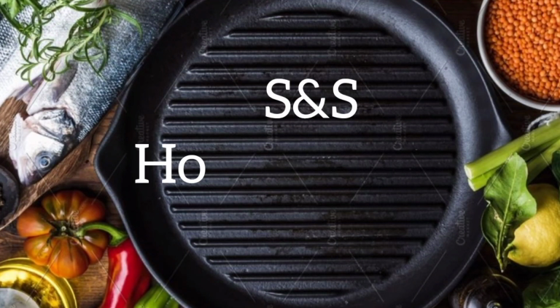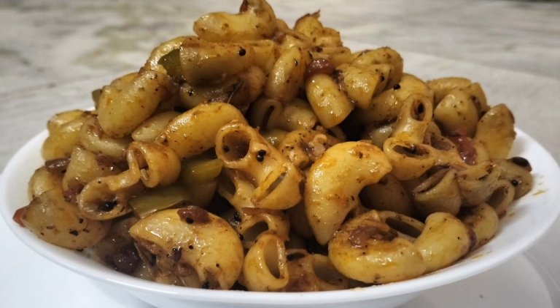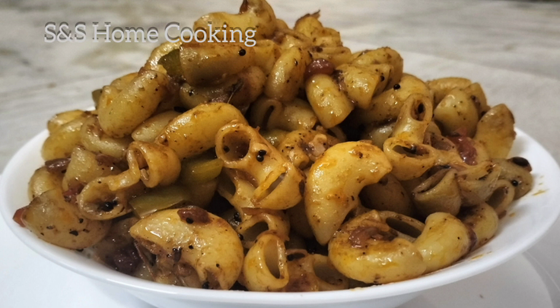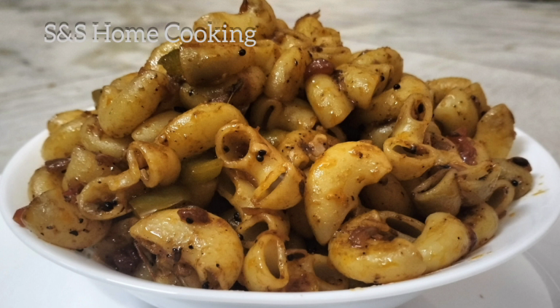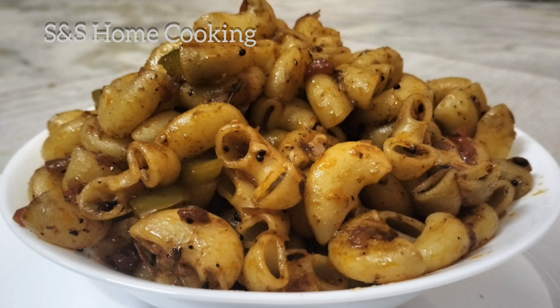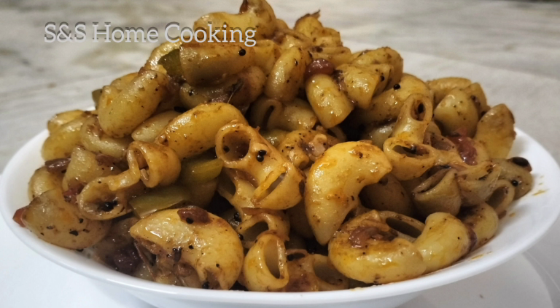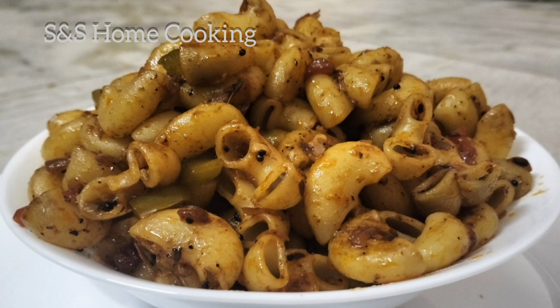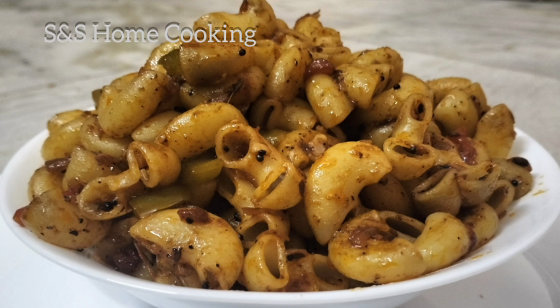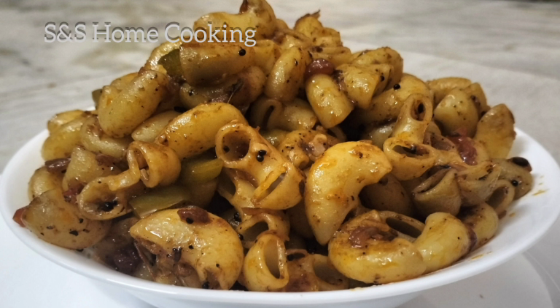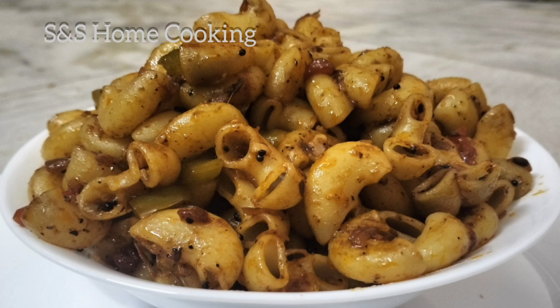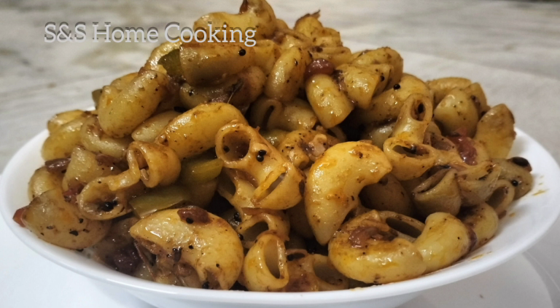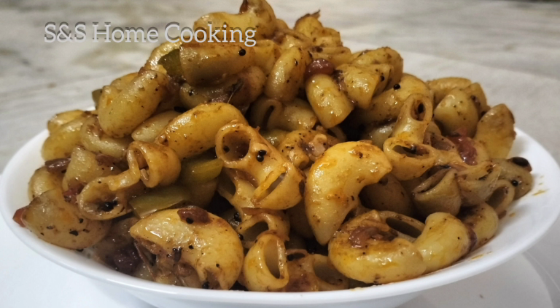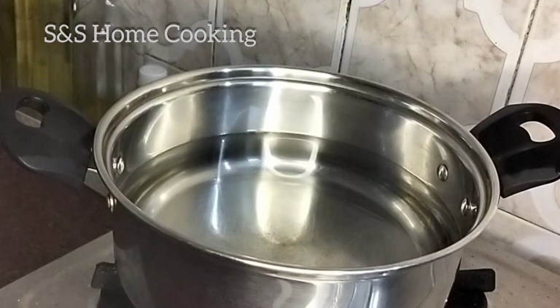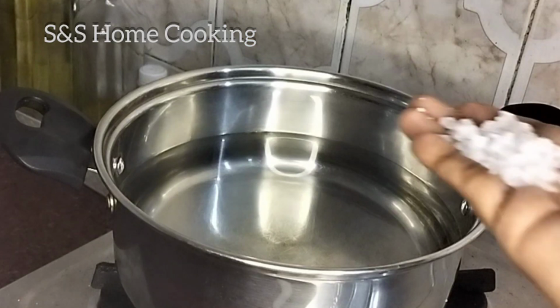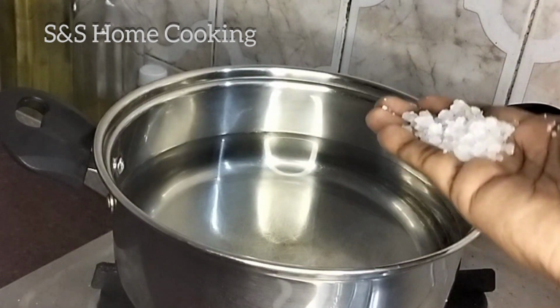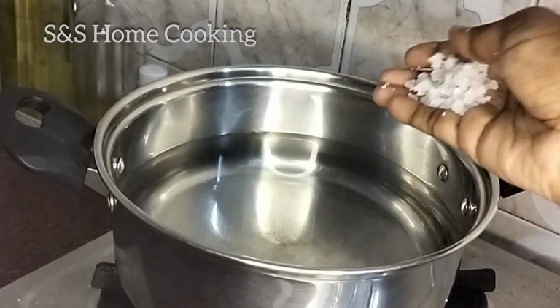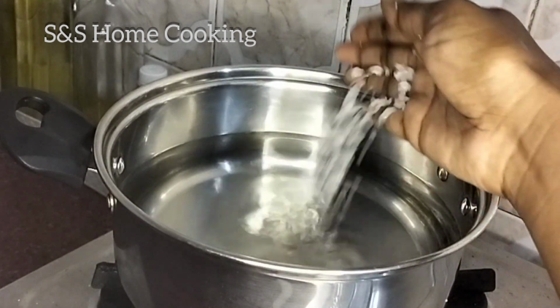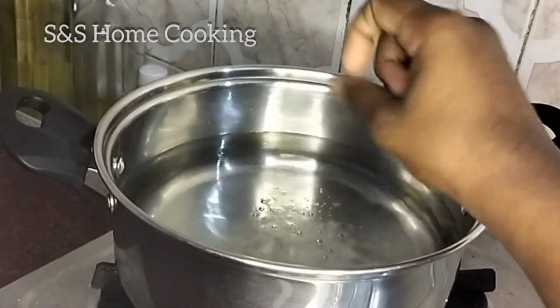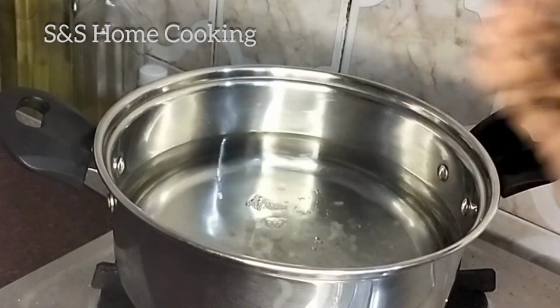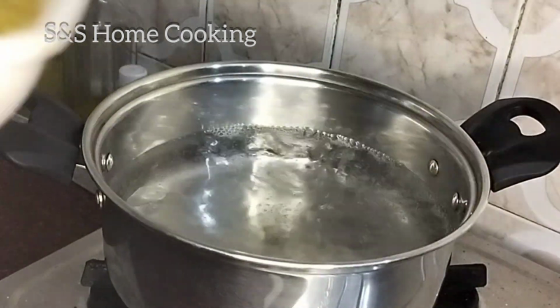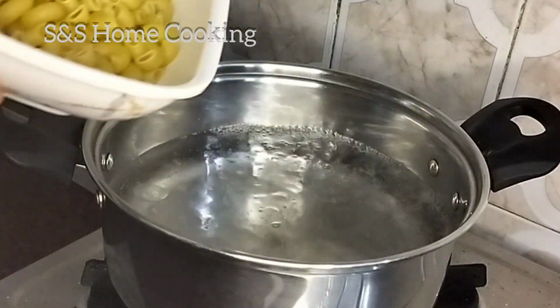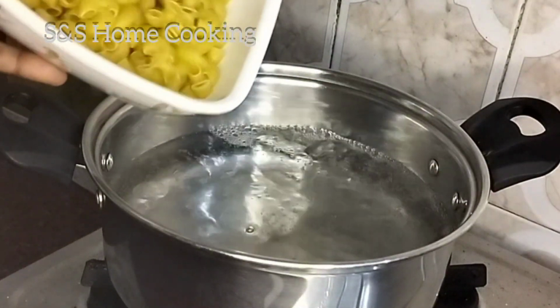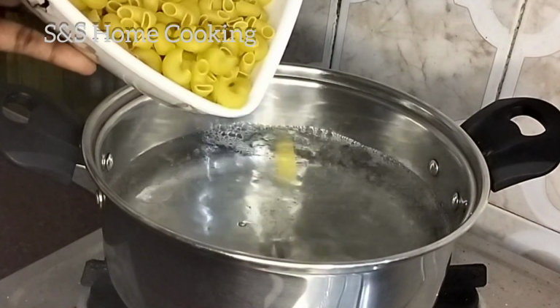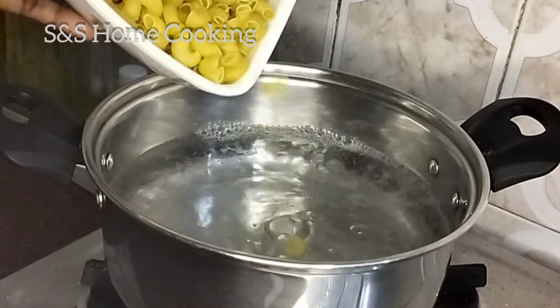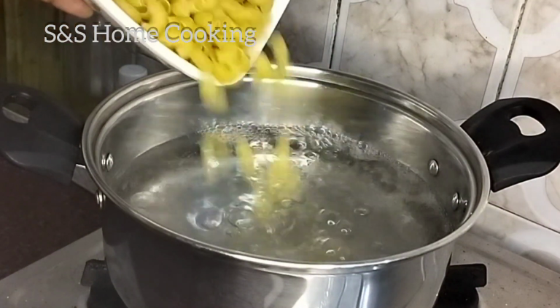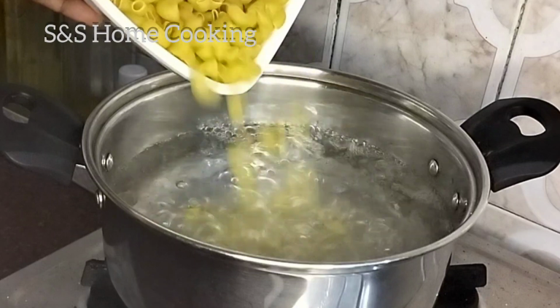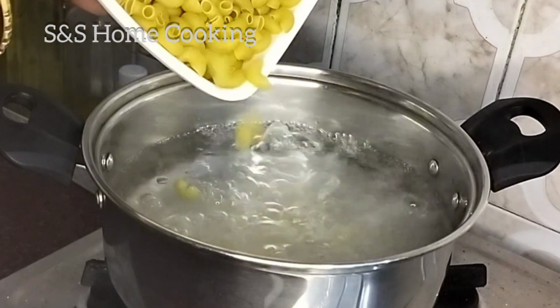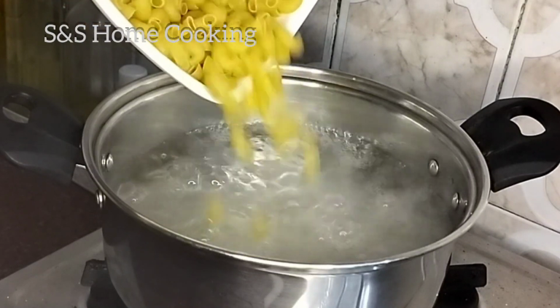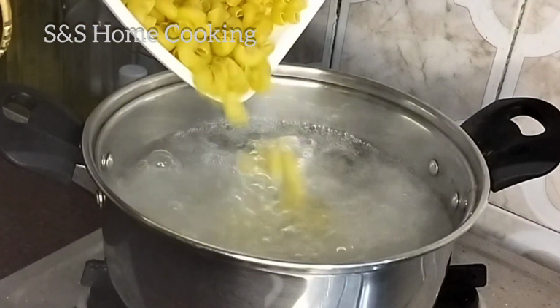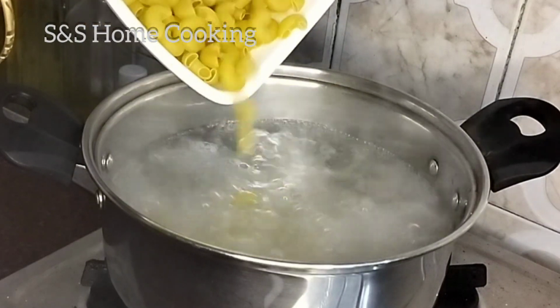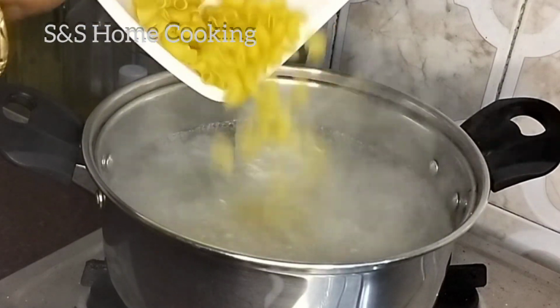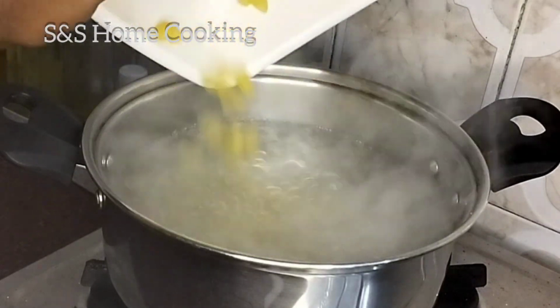Hello guys, welcome to my channel S&S Home Cooking. We have a great macaroni recipe. We have a little more sauce. We will cook 200g of macaroni.